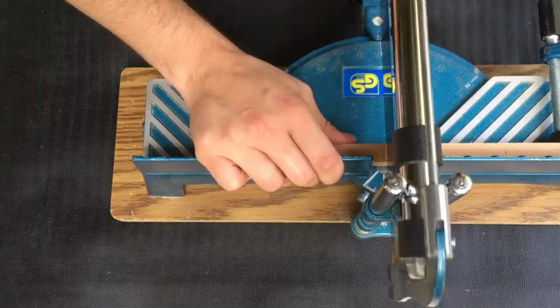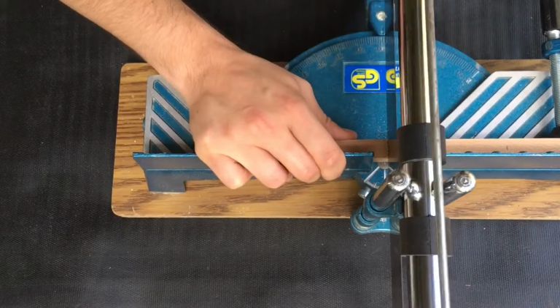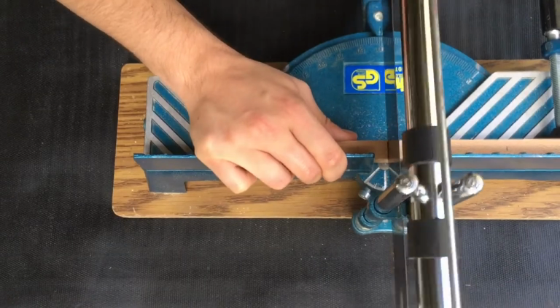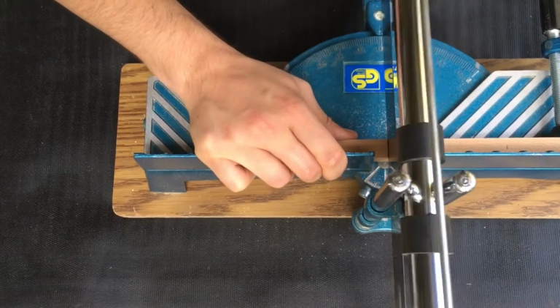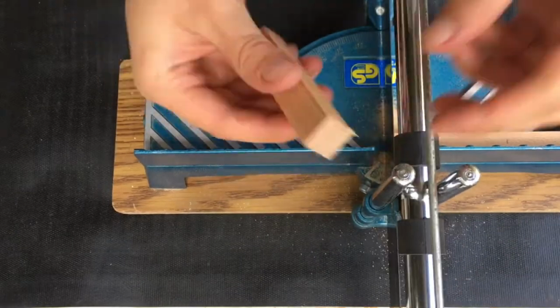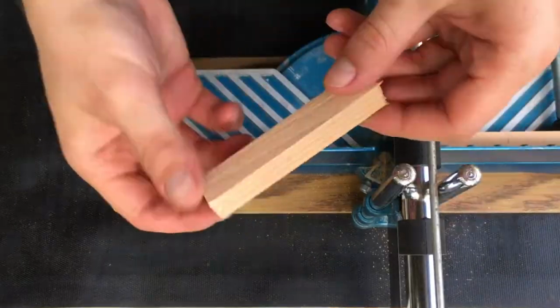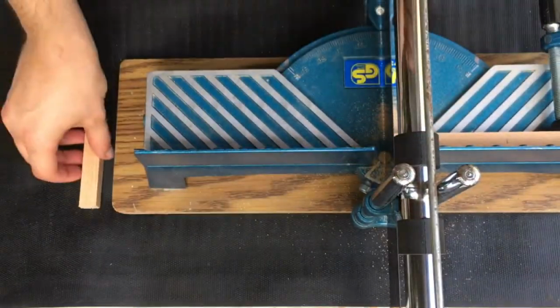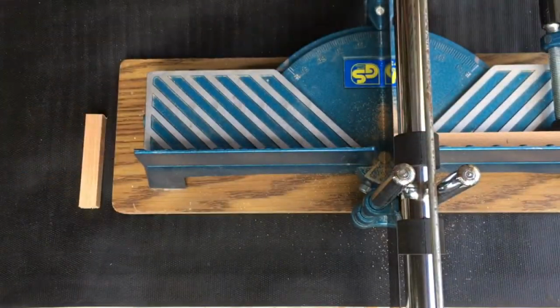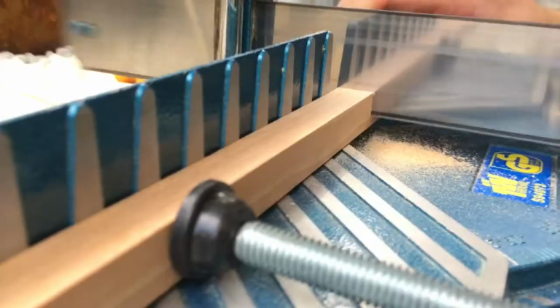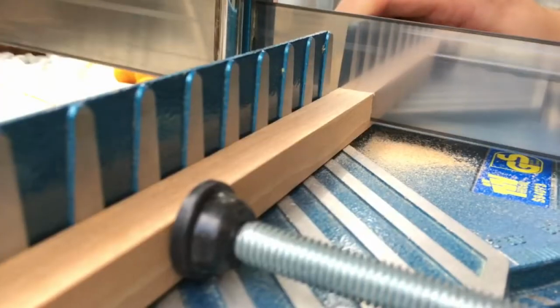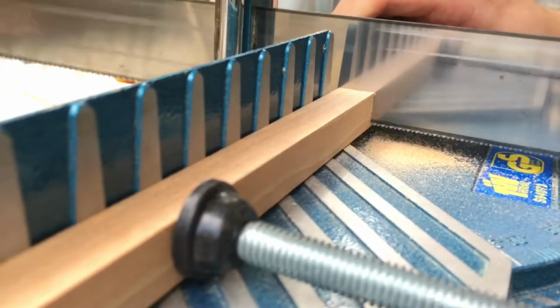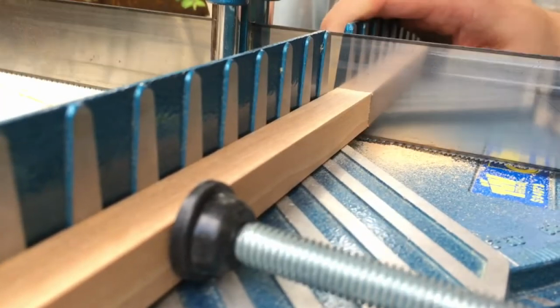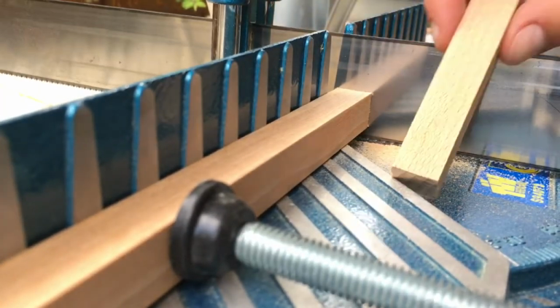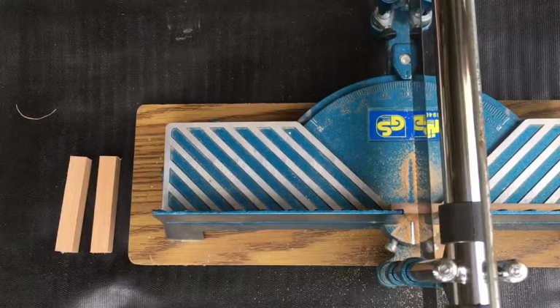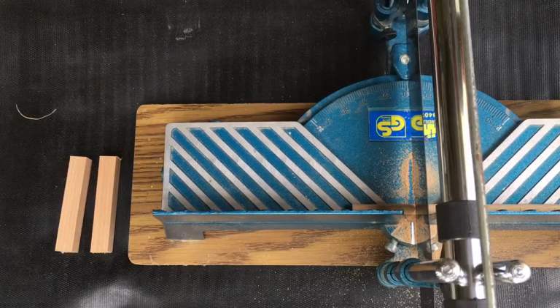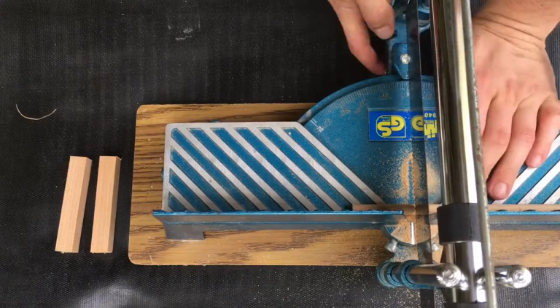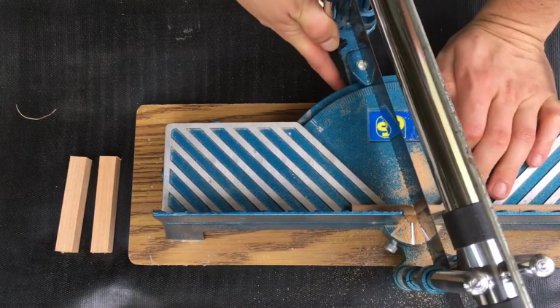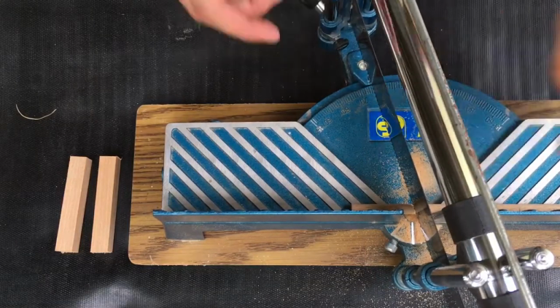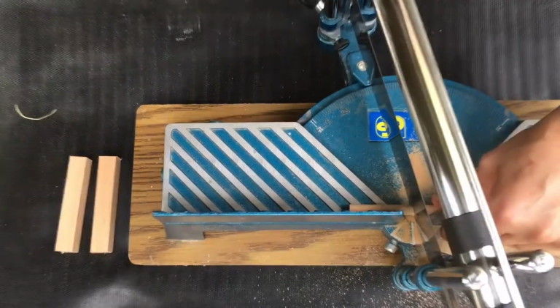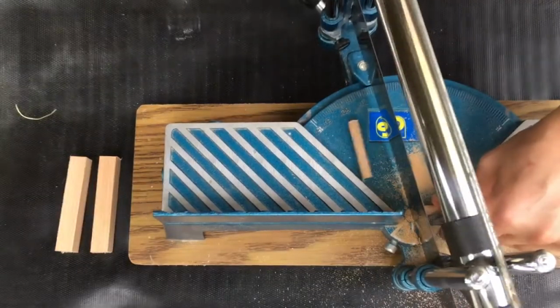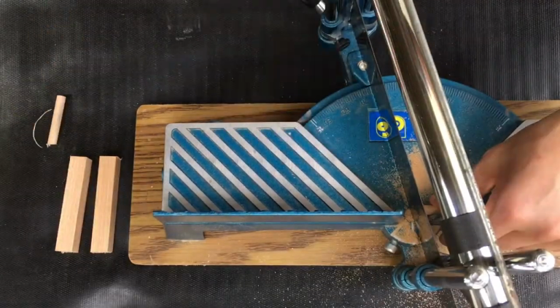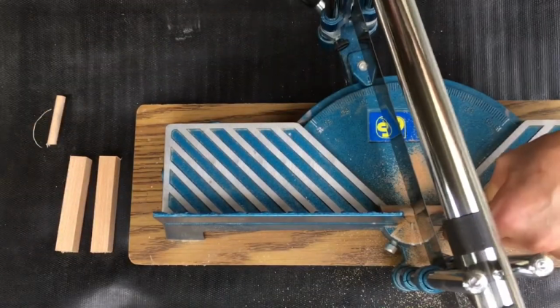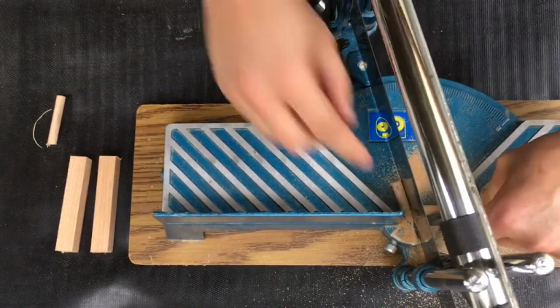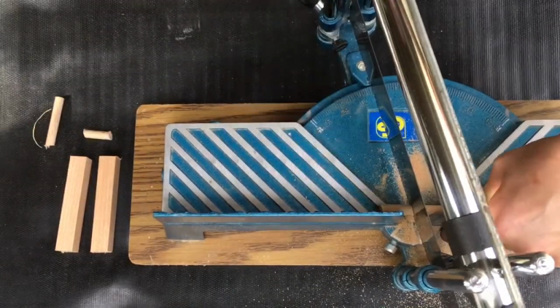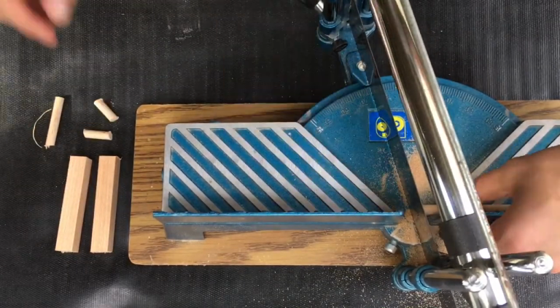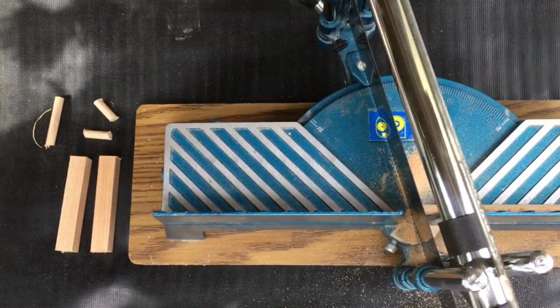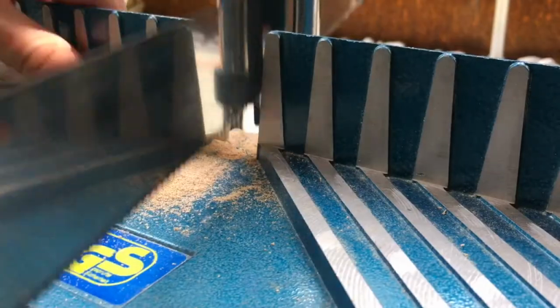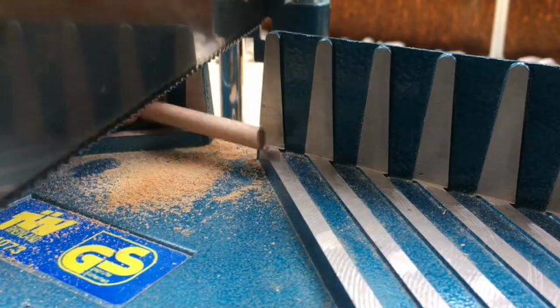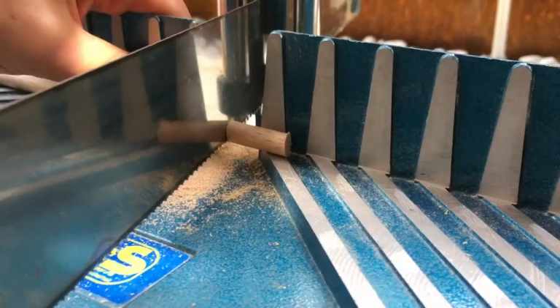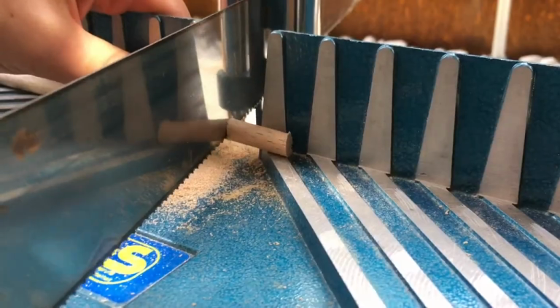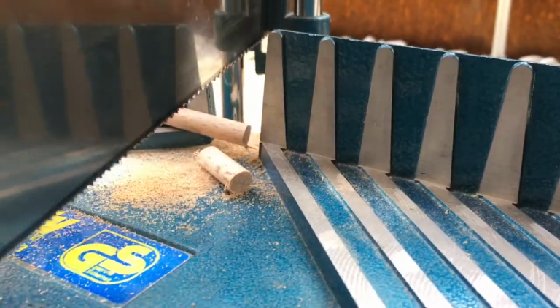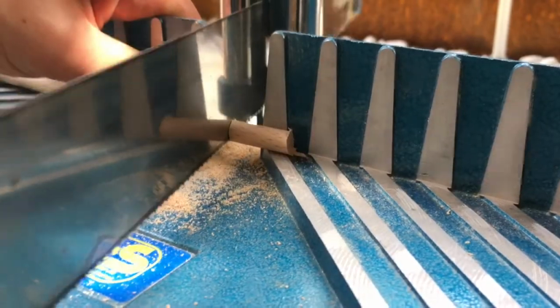First I cut two pieces of the squared wood strip and these two will form the X. I'm putting my saw on a 15 degree angle now and cut little pieces for the feet.